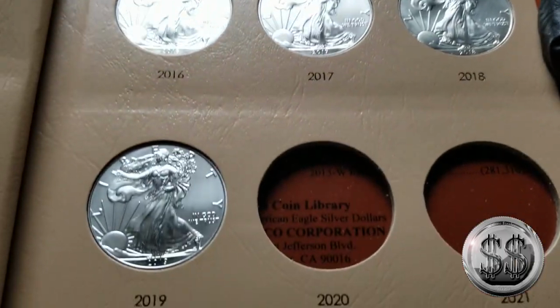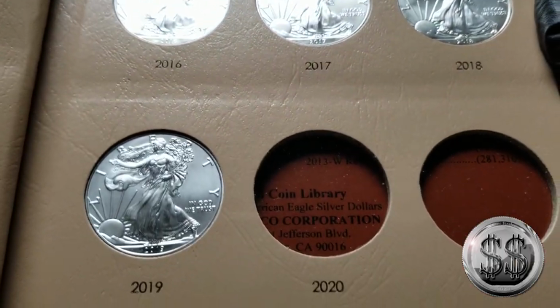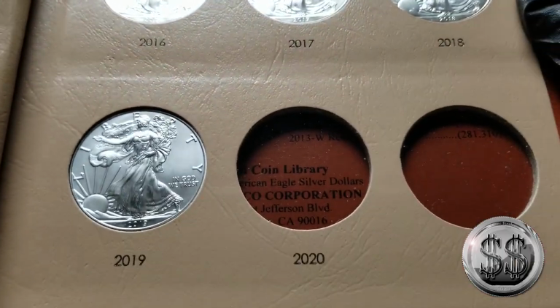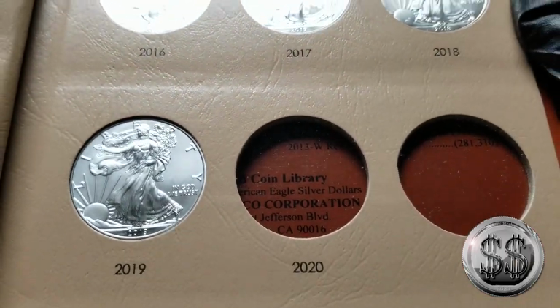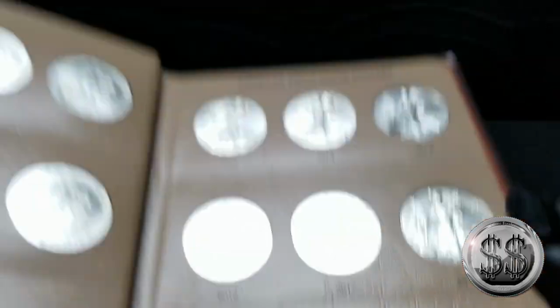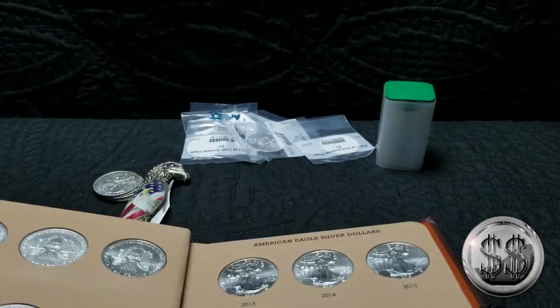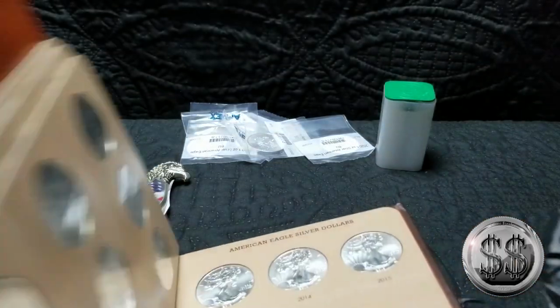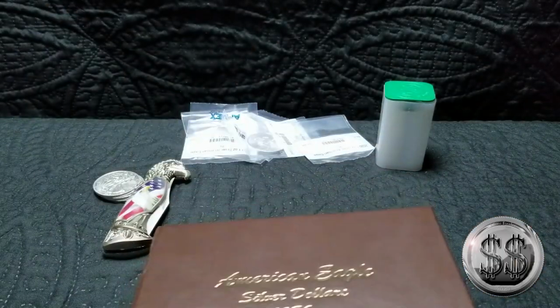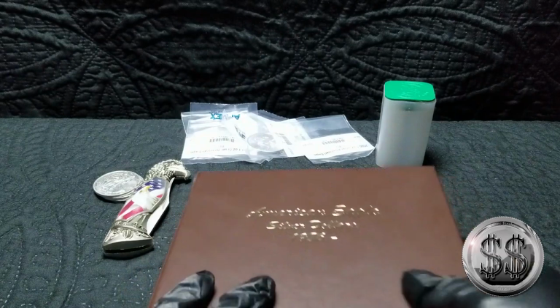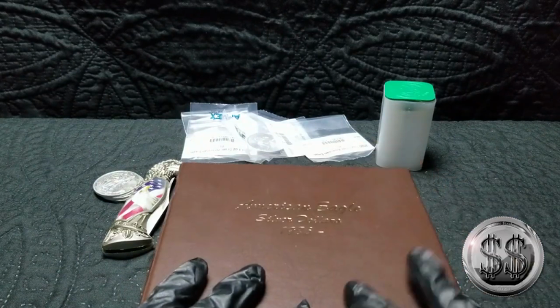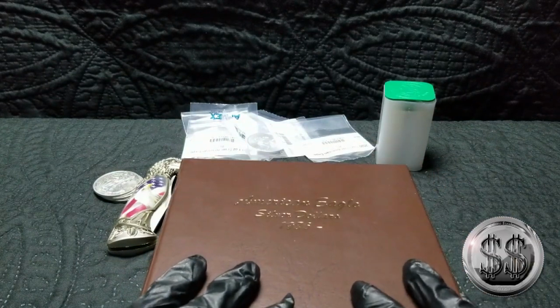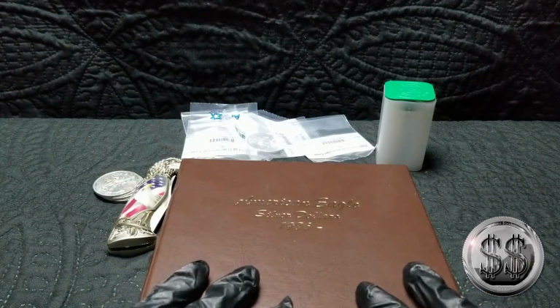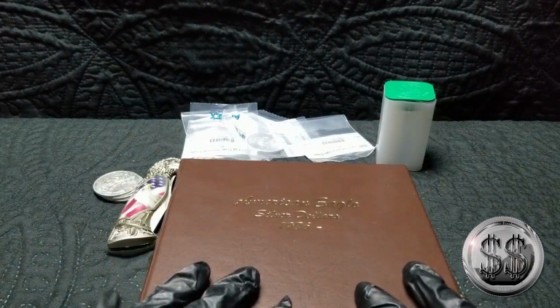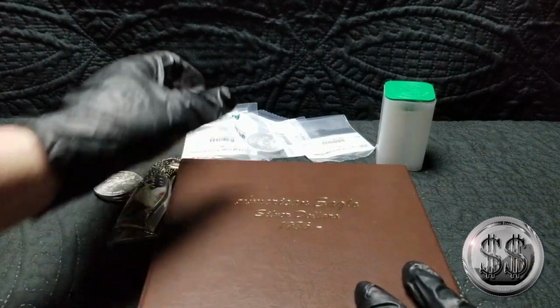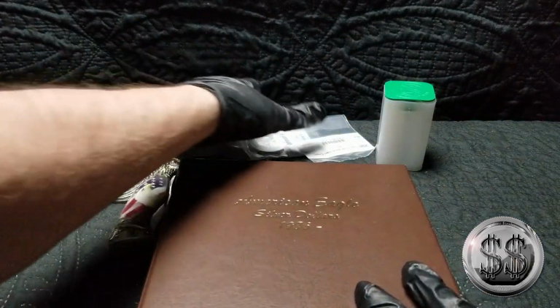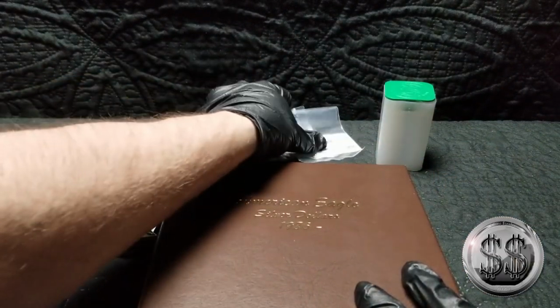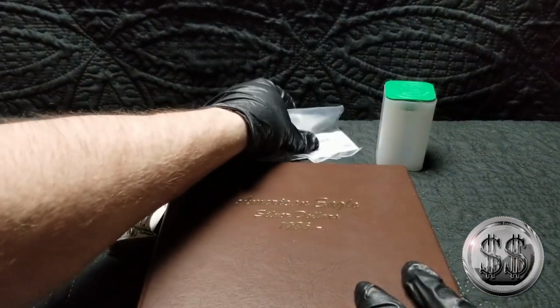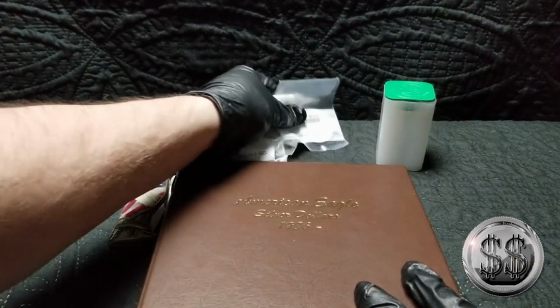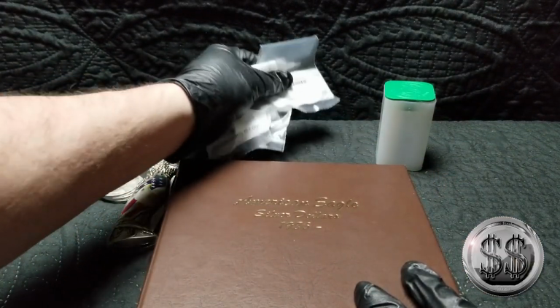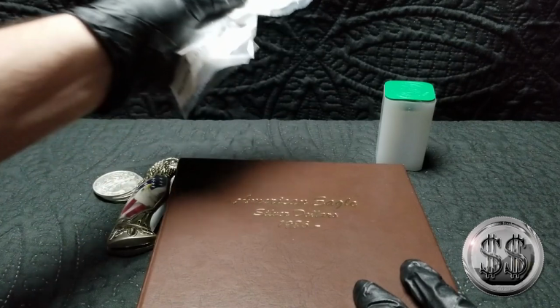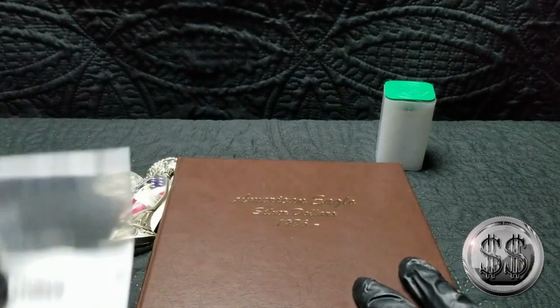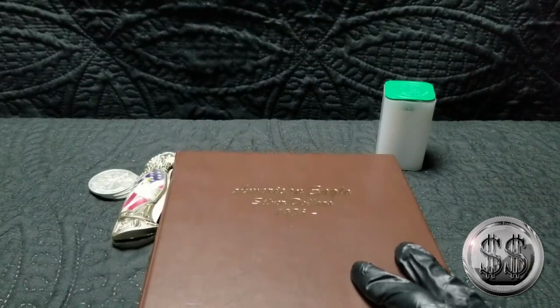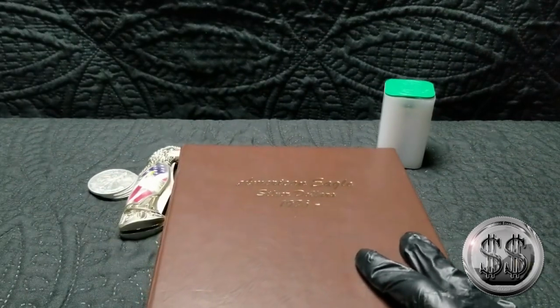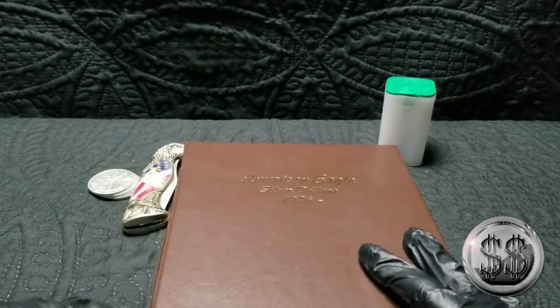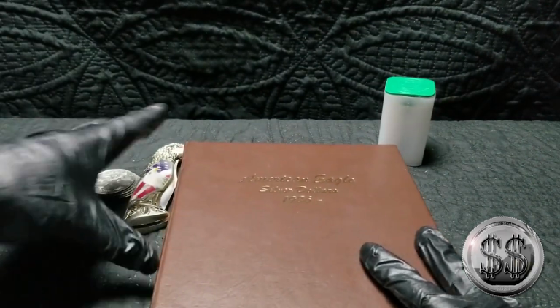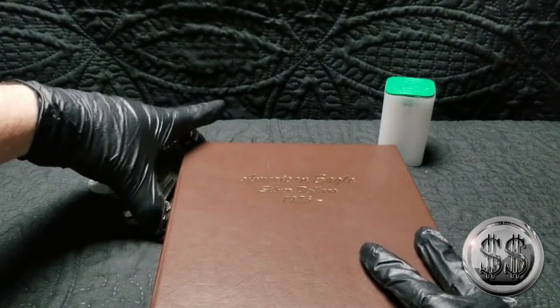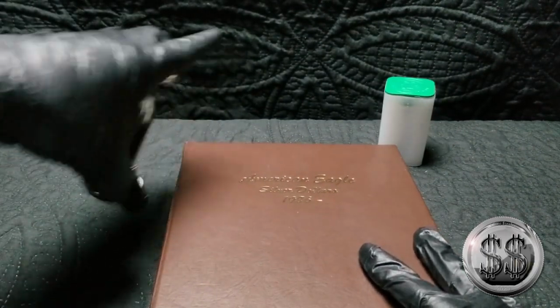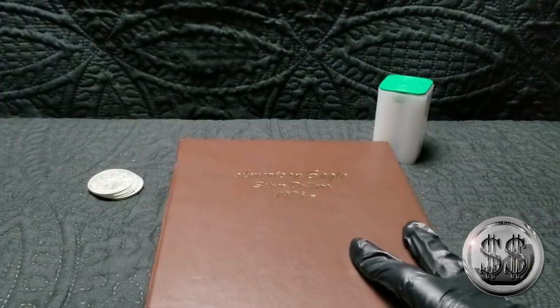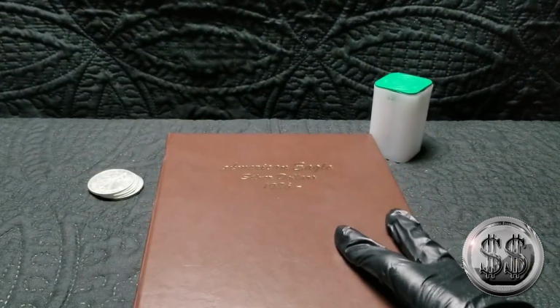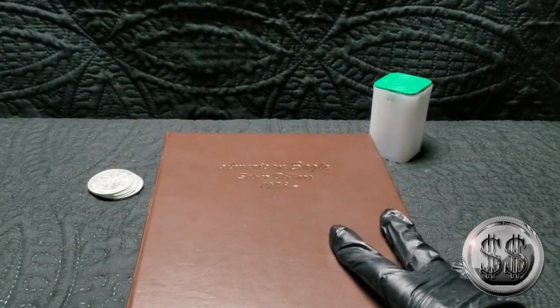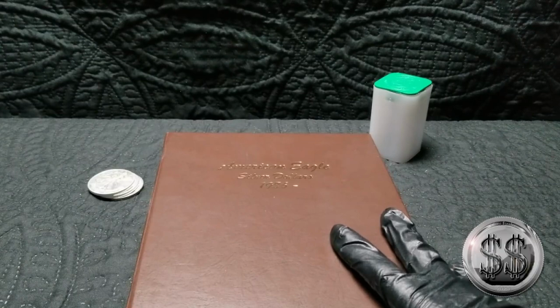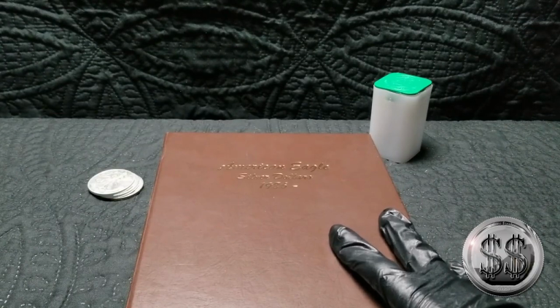And there is the 2020. It's kind of a shame there are two holes left, because the new designs are going to go in there with all the old ones. It'd be nice if it would complete that page.